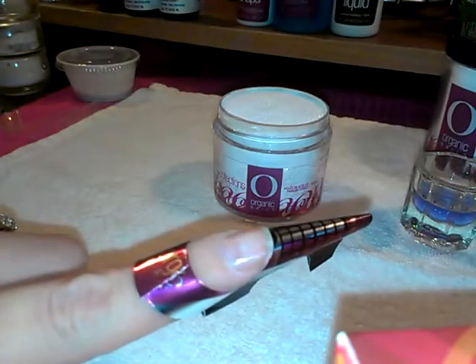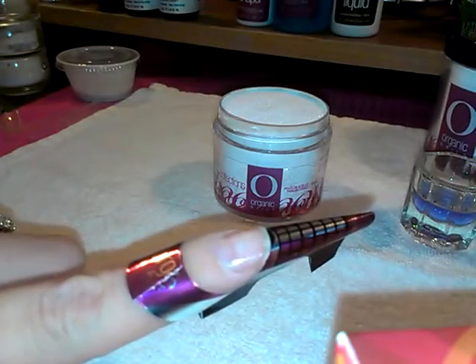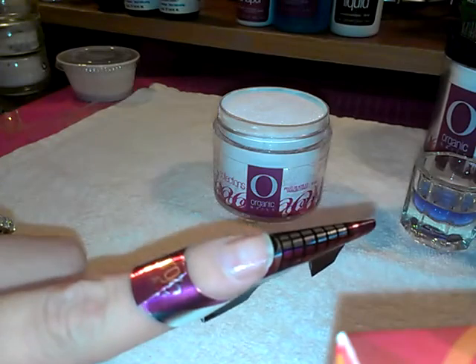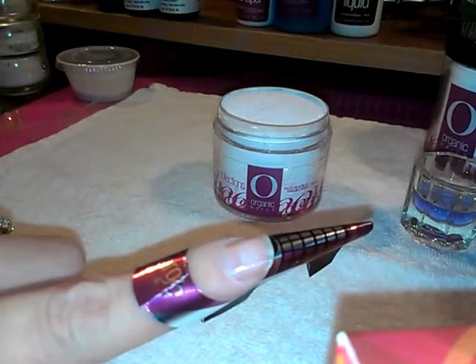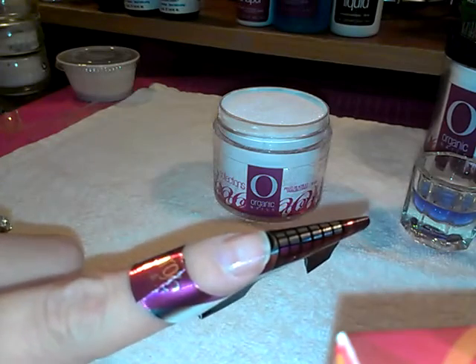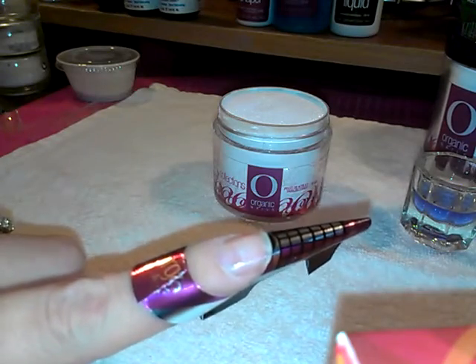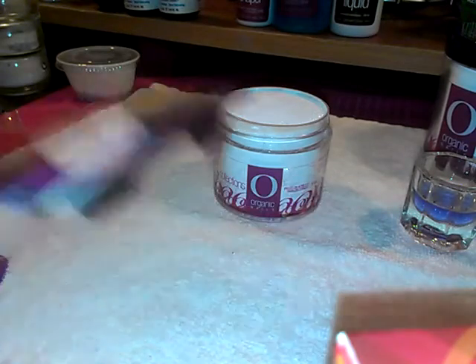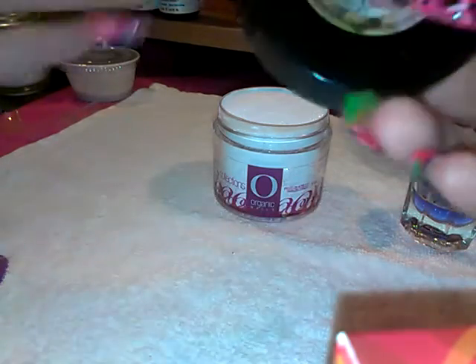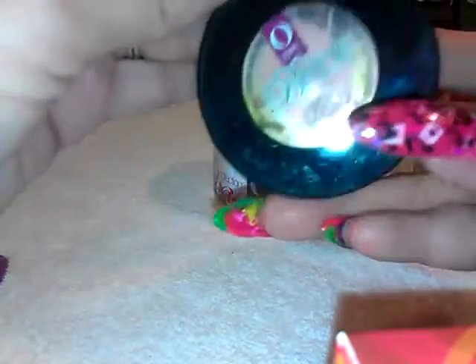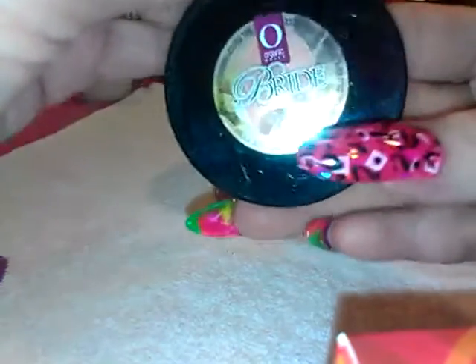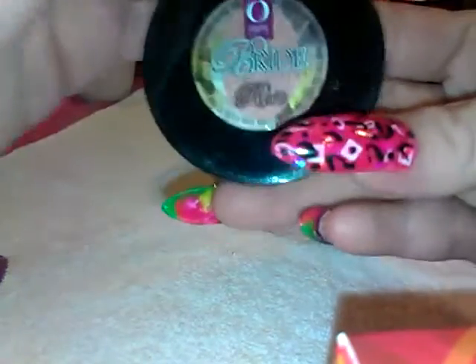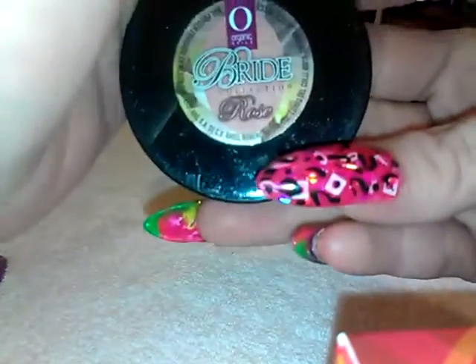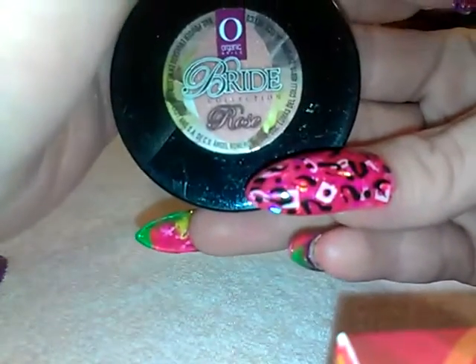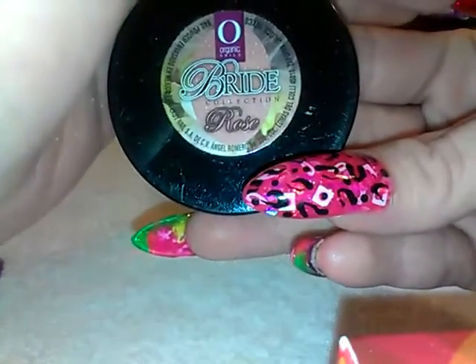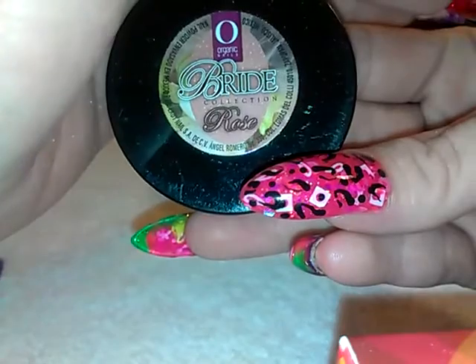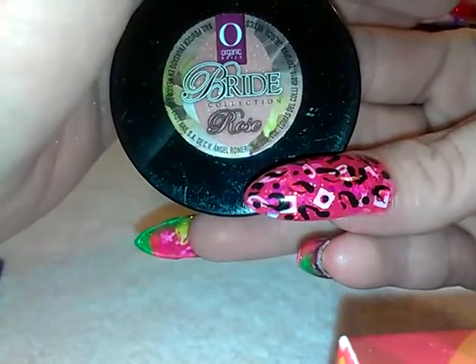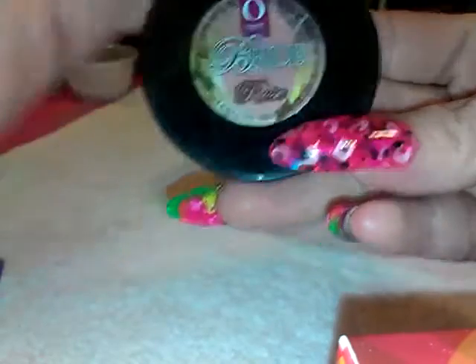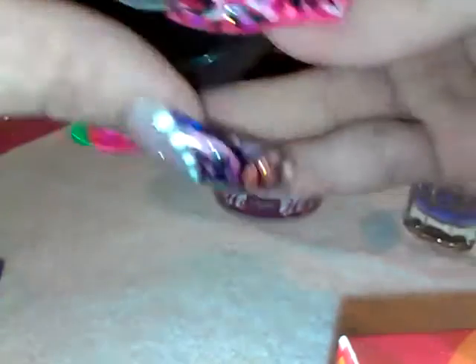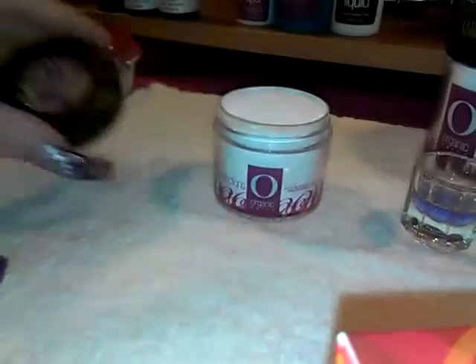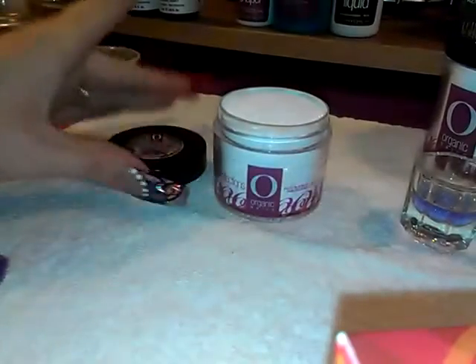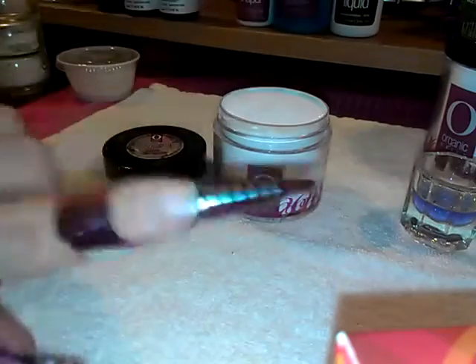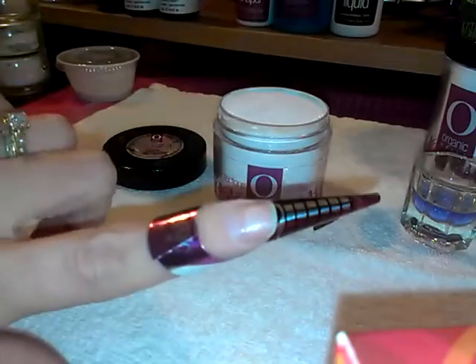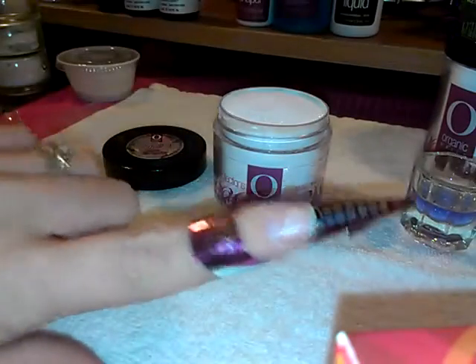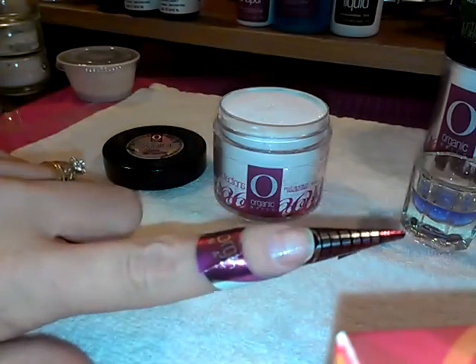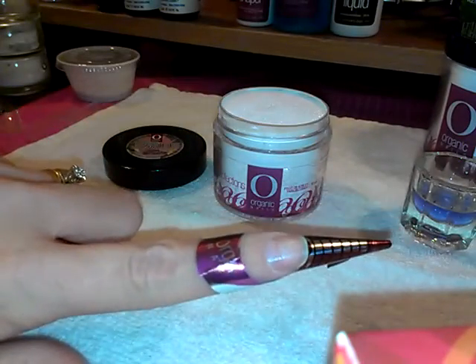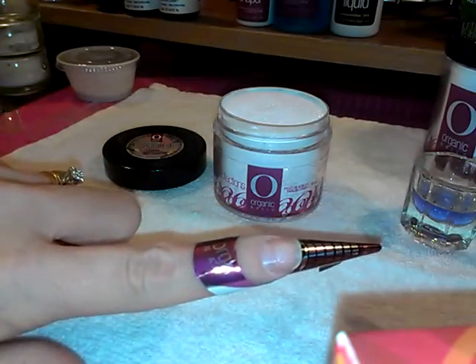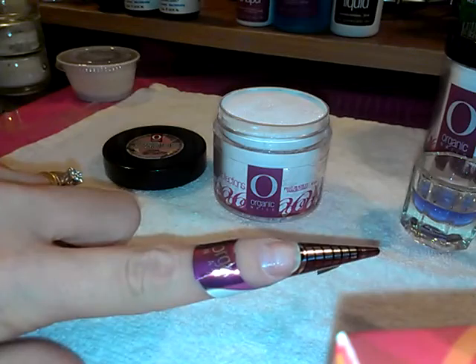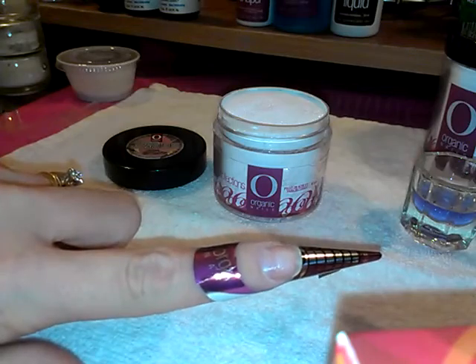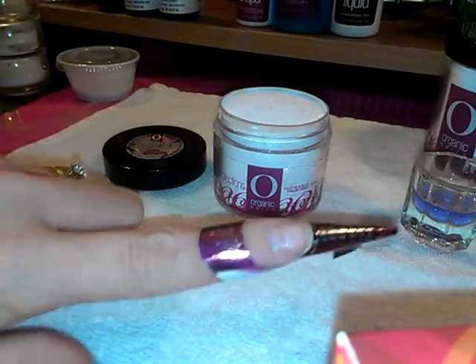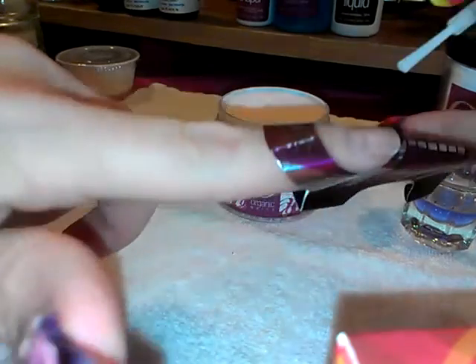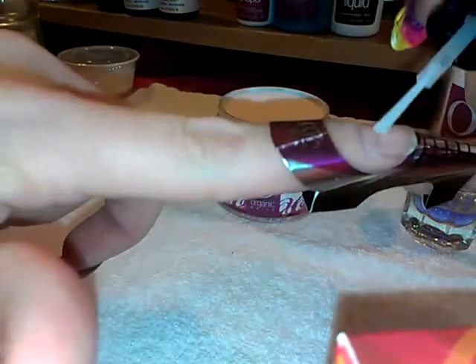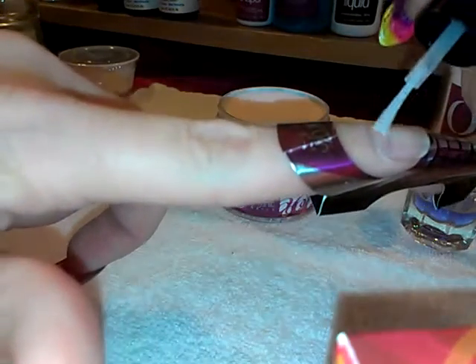For the nail bed I'm gonna be using Rose from the Bride Collection. Okay, so here I'm gonna put in the second coat of this.